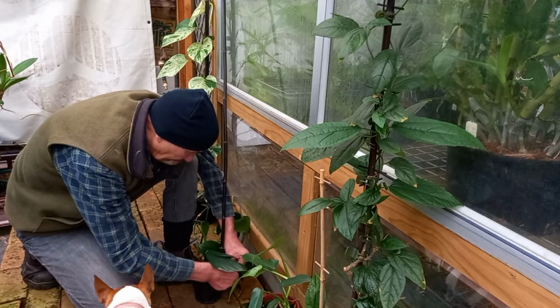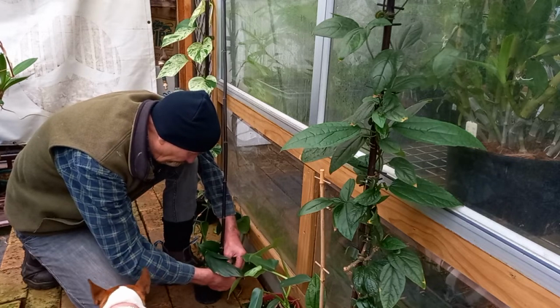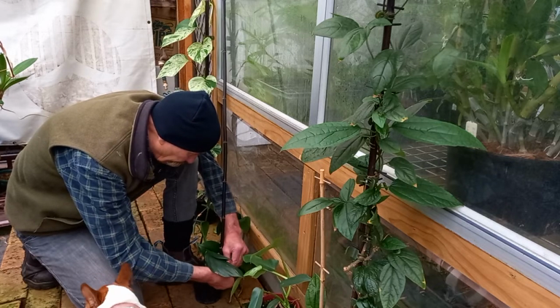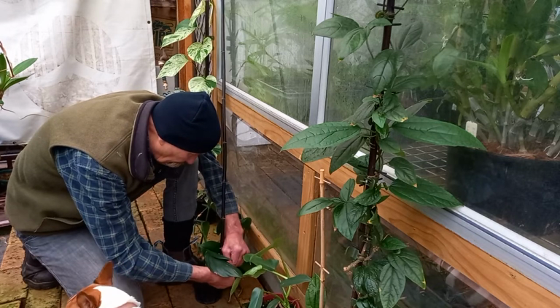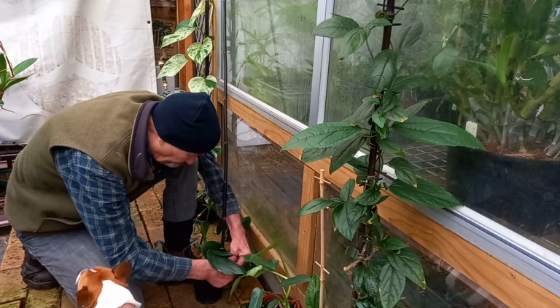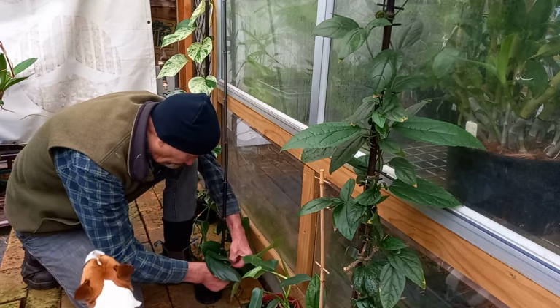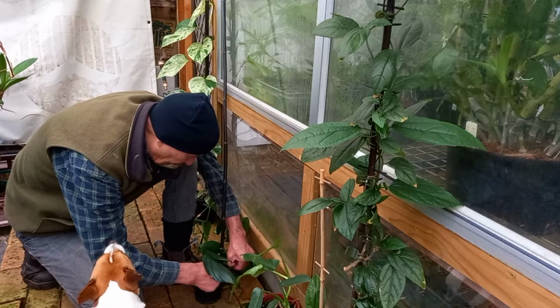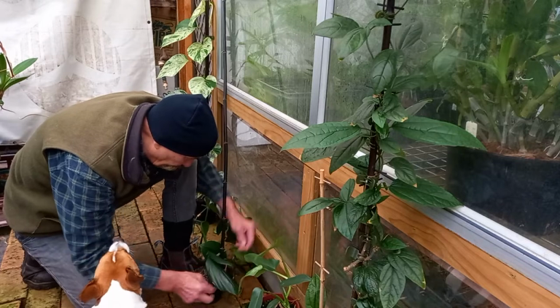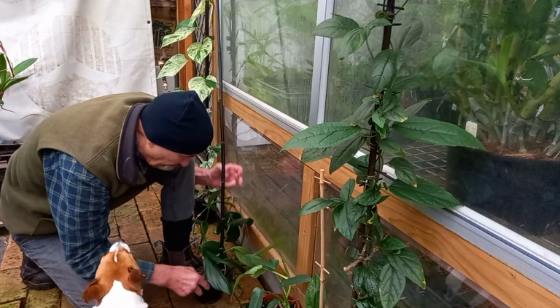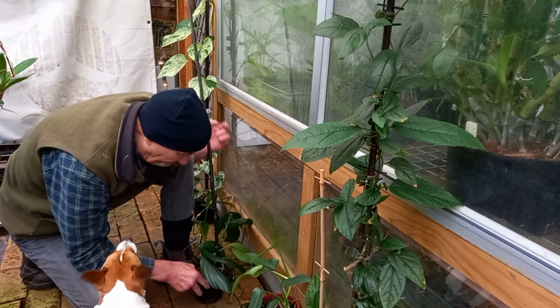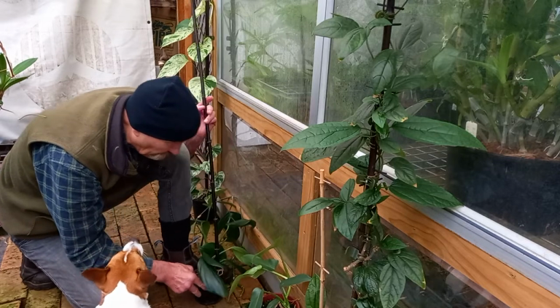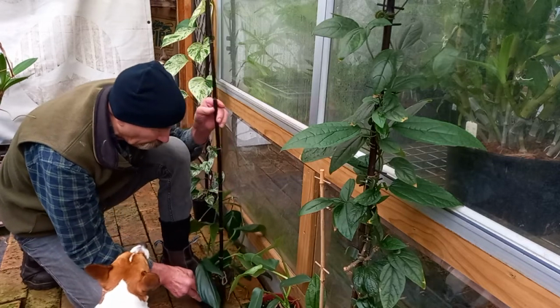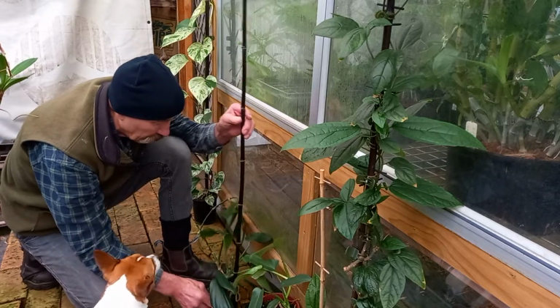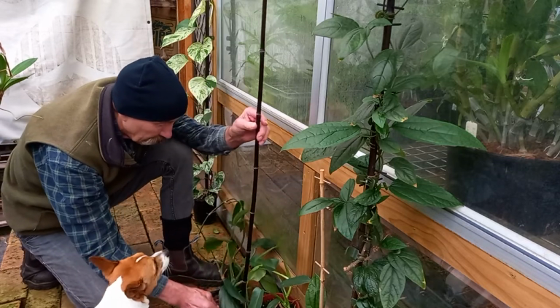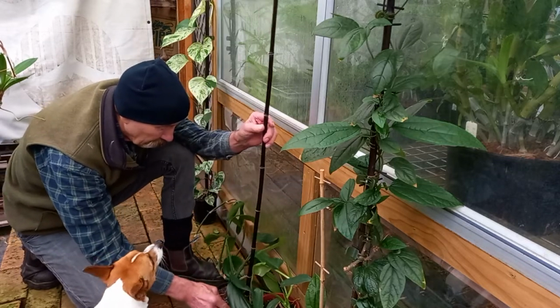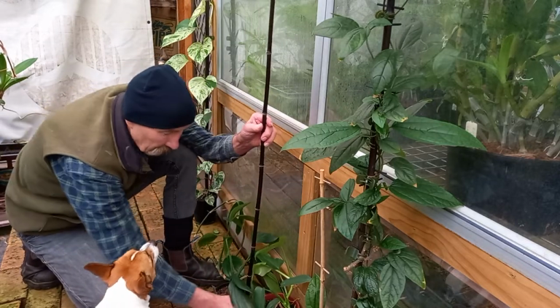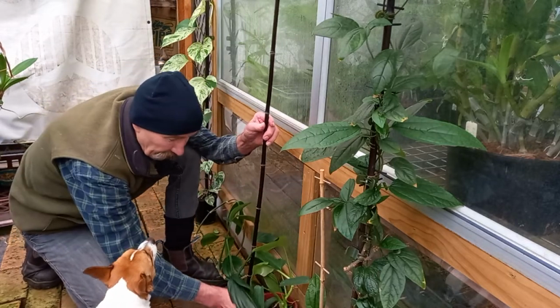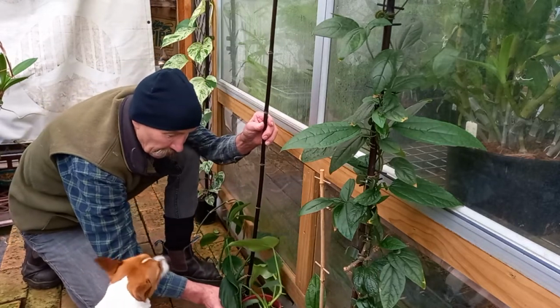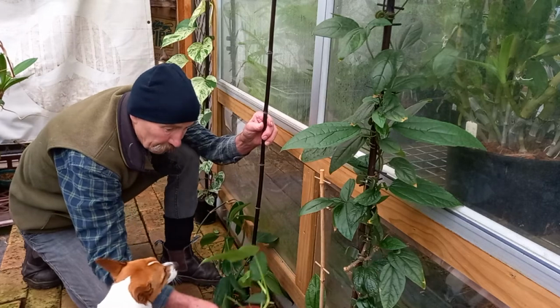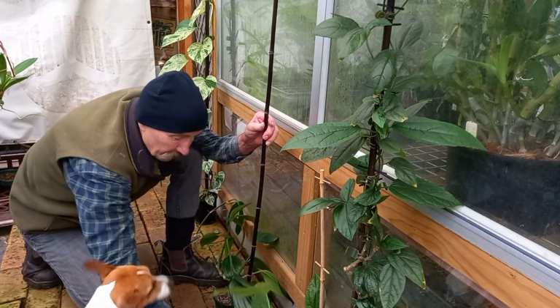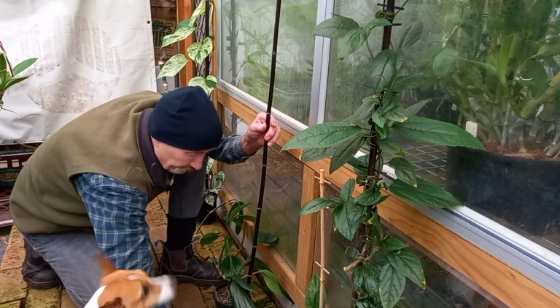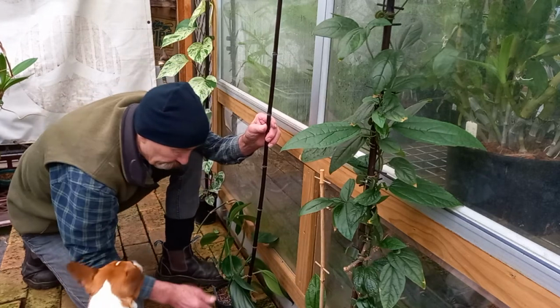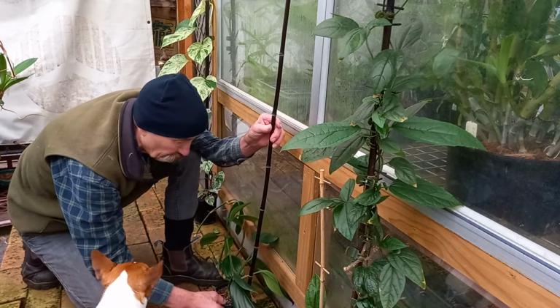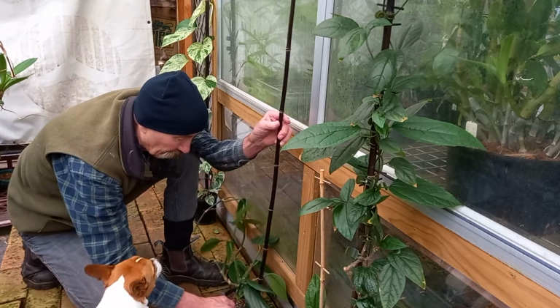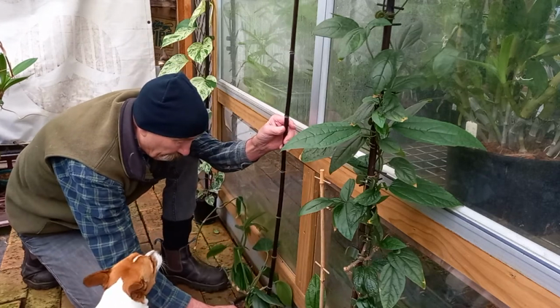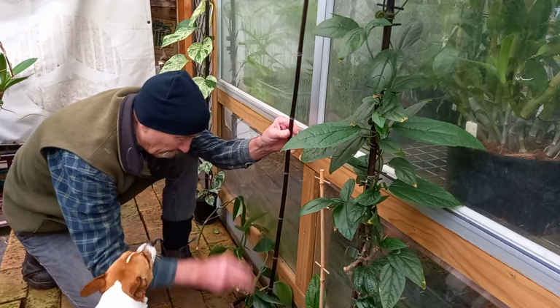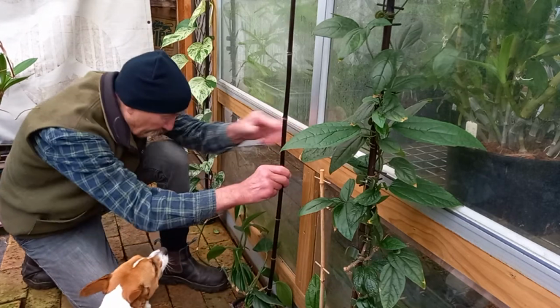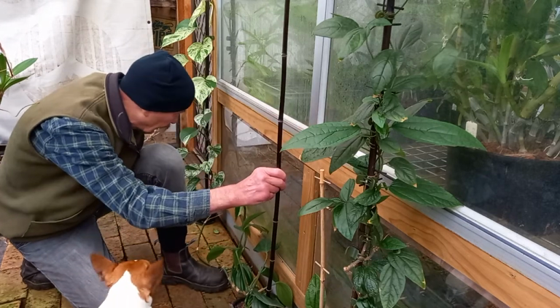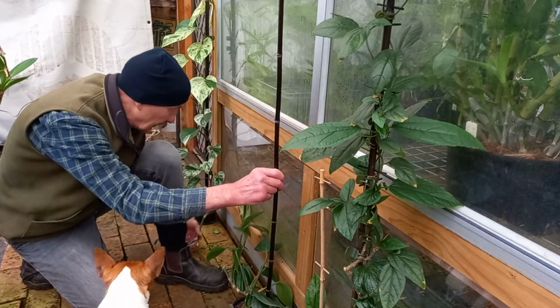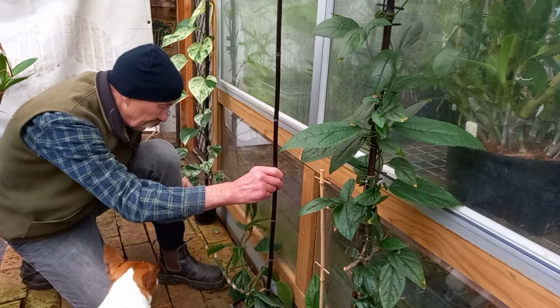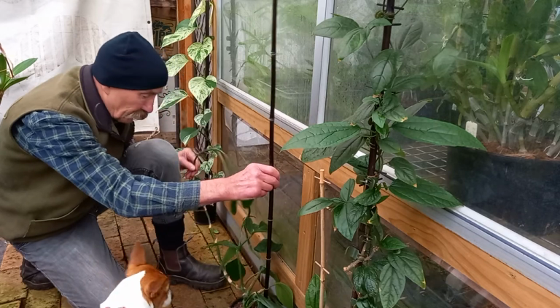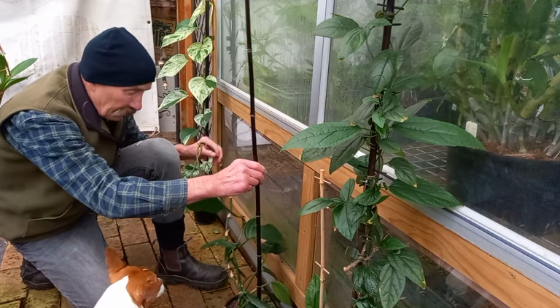Granny knot. Clove hitch. Reef knot. Anything will do. That one's got to get moved over, because this is where it's going to go — up below in that post. Start training it up.